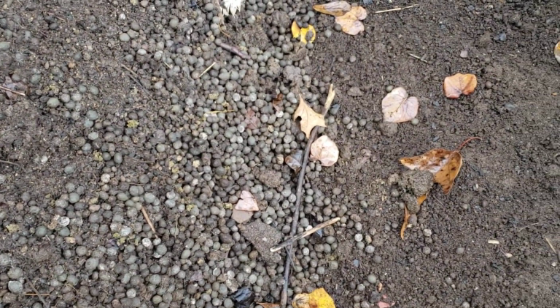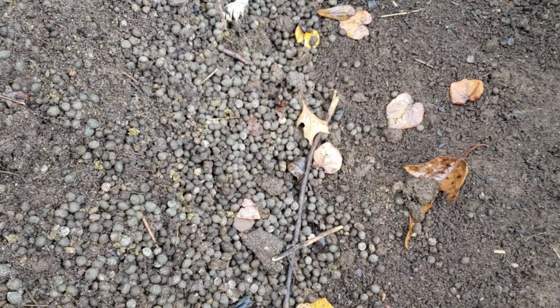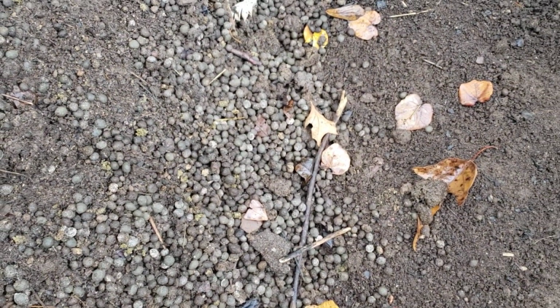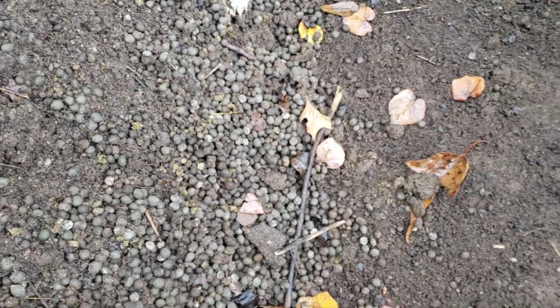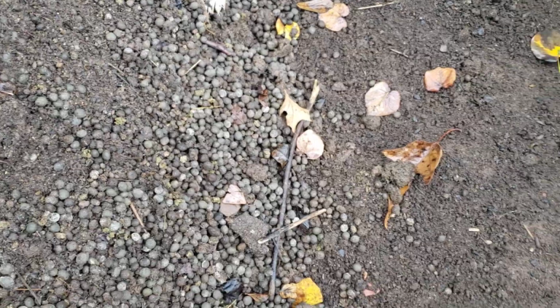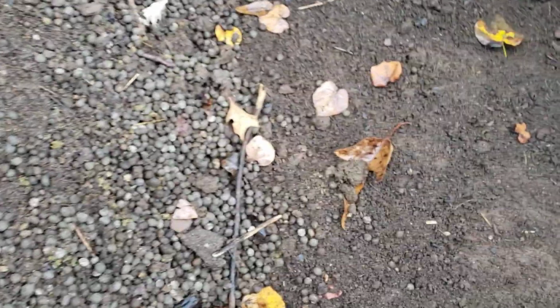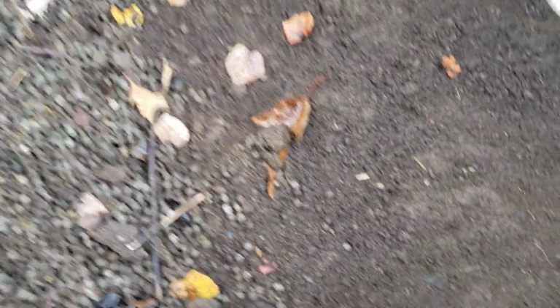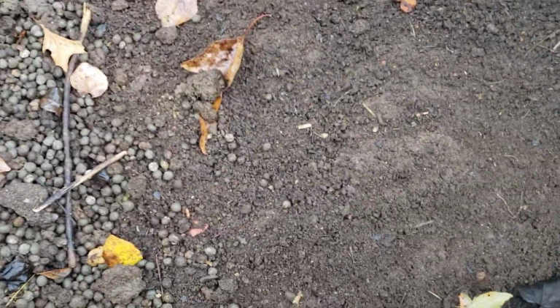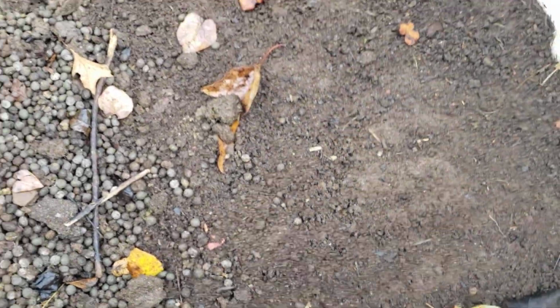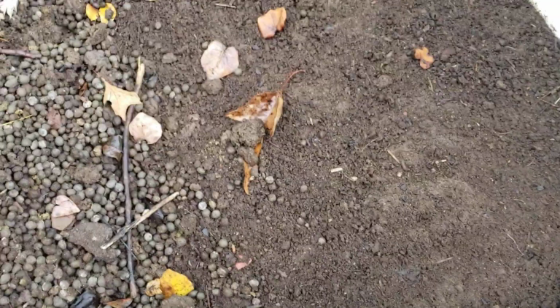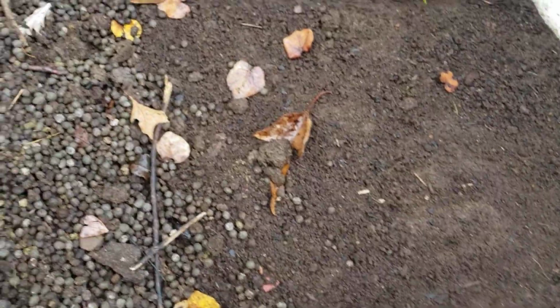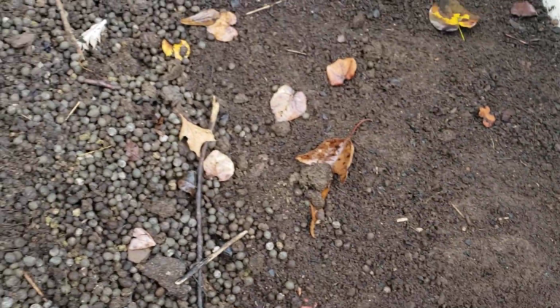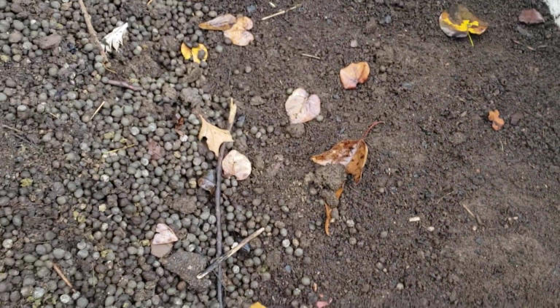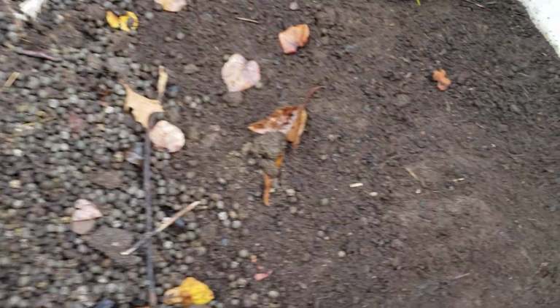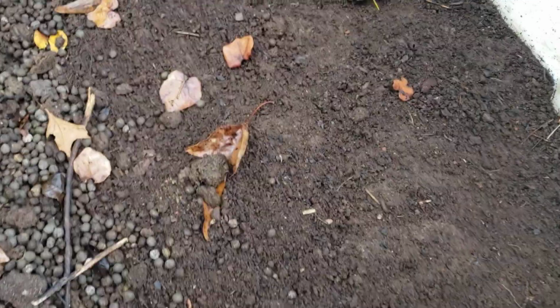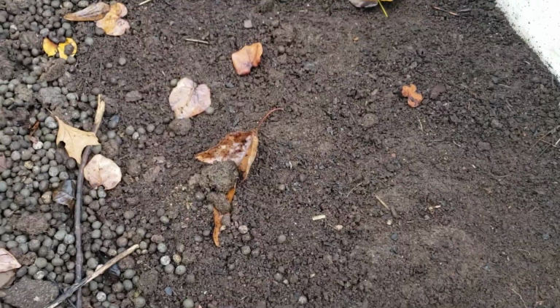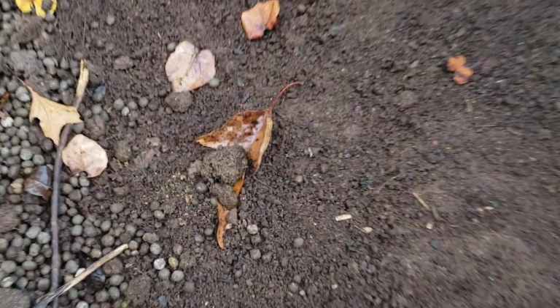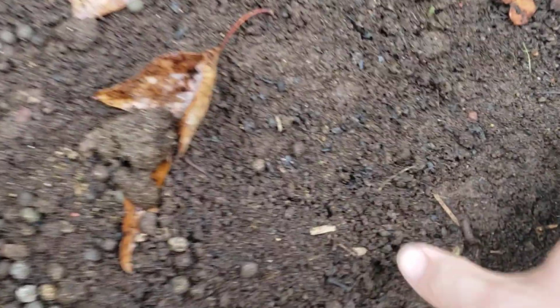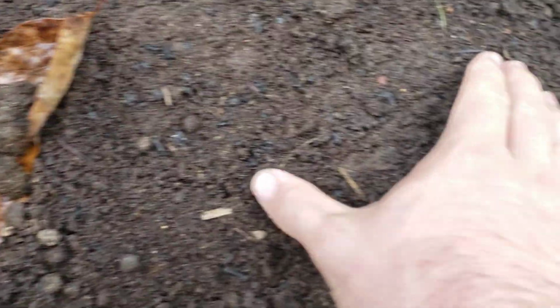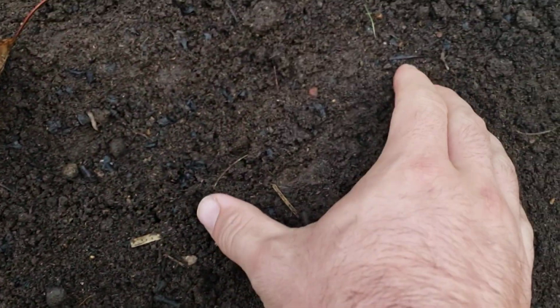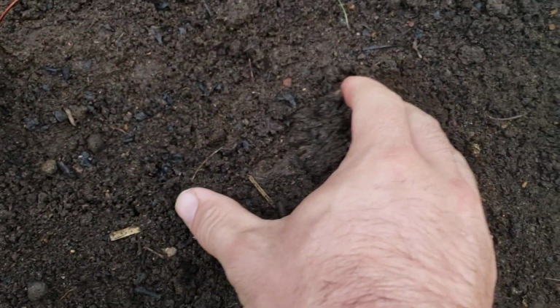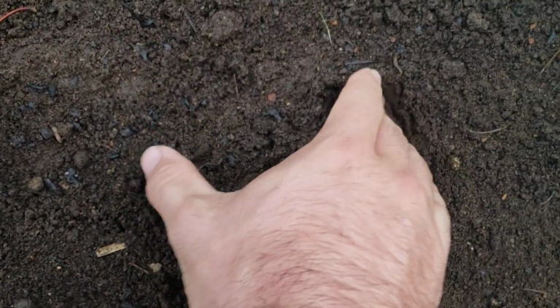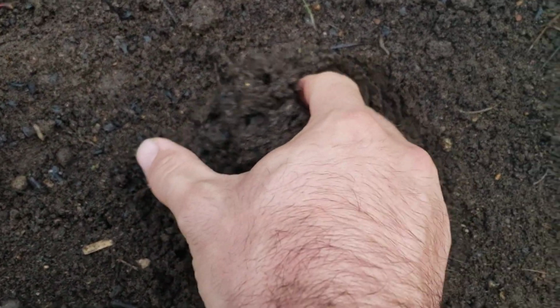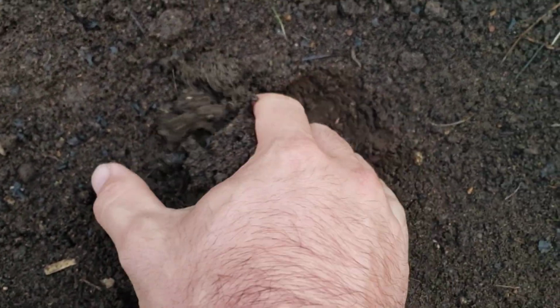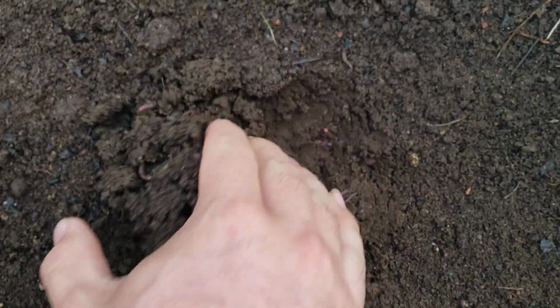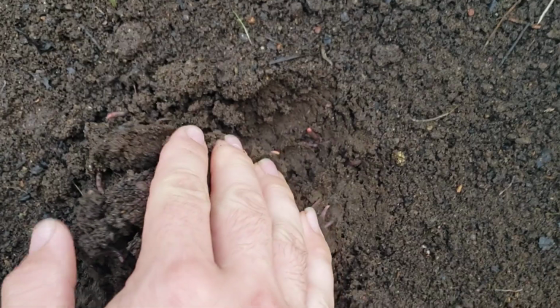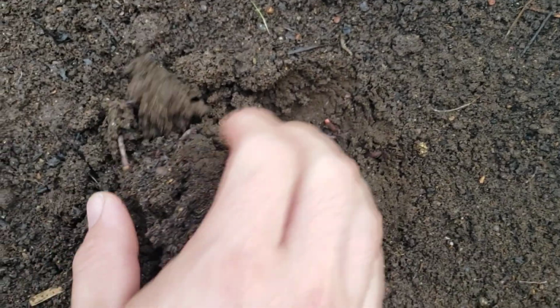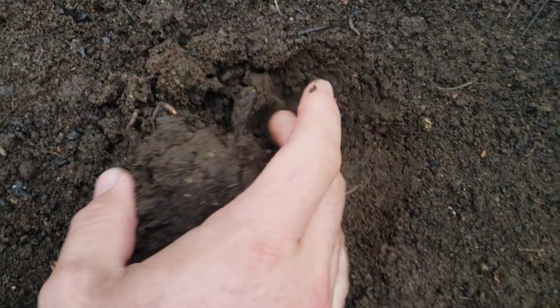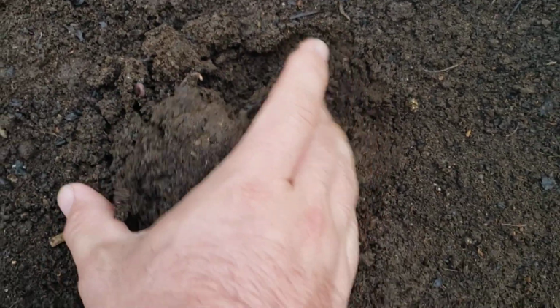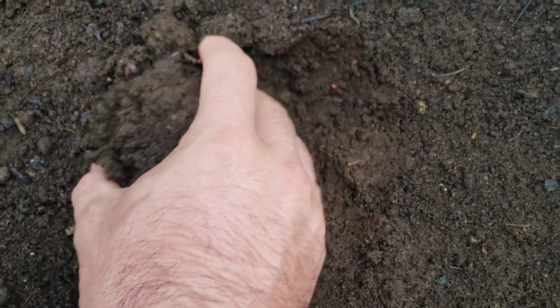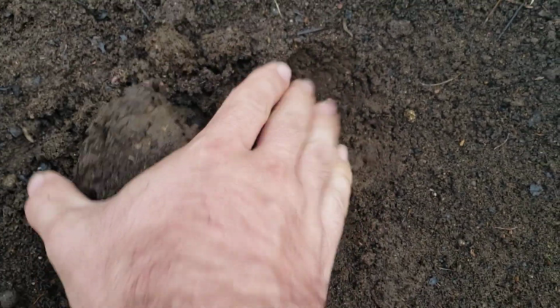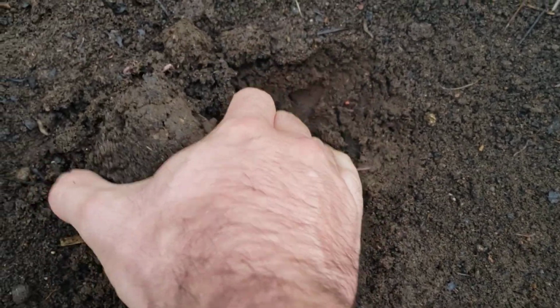I wanted to leave the finished side so I could show y'all how amazingly awesome this soil is. Just look — this is like the consistency of chocolate cake.